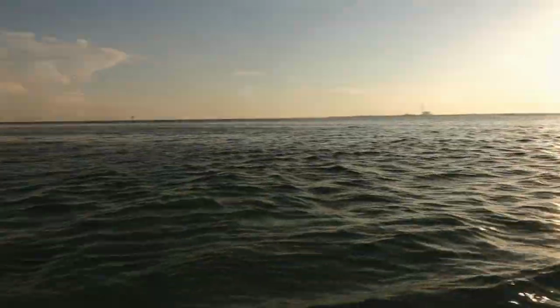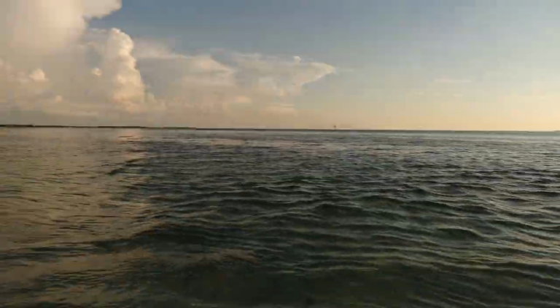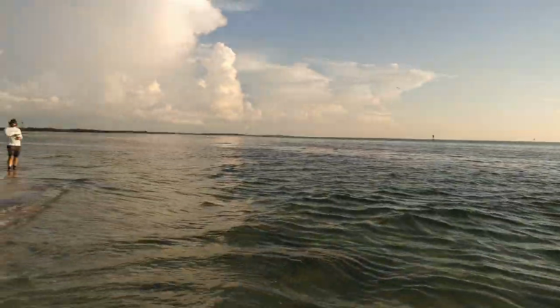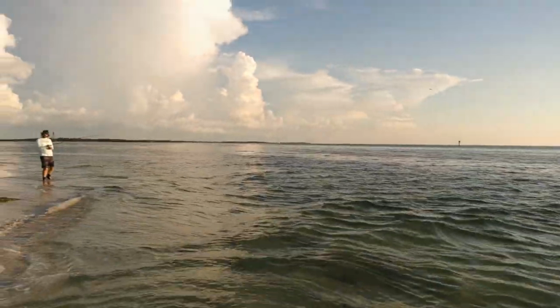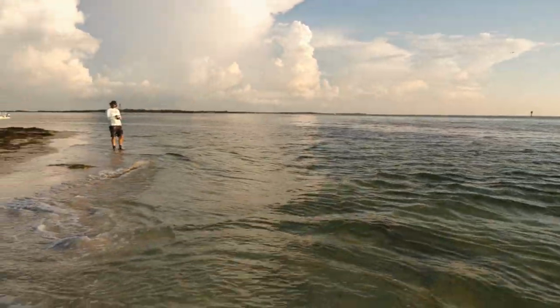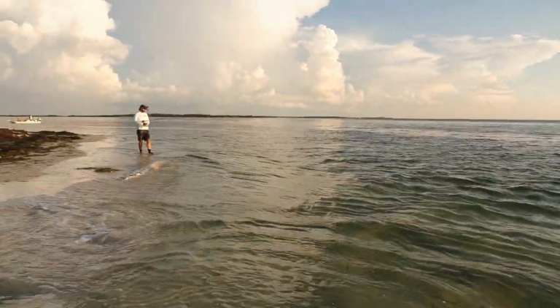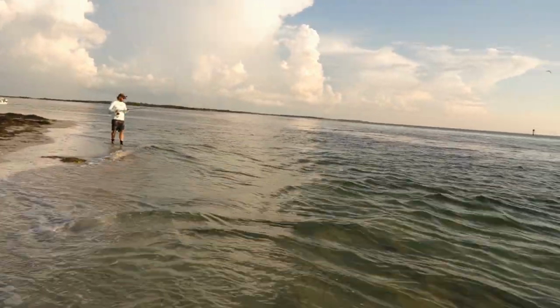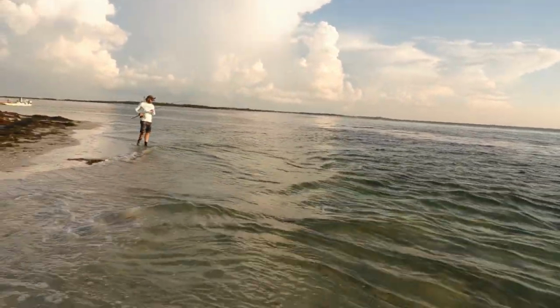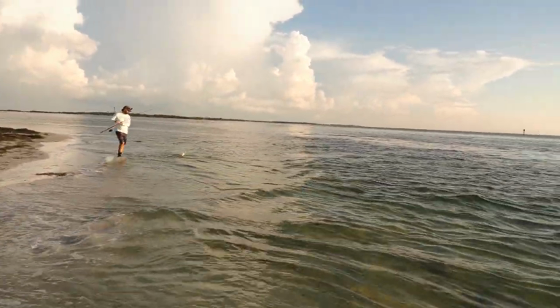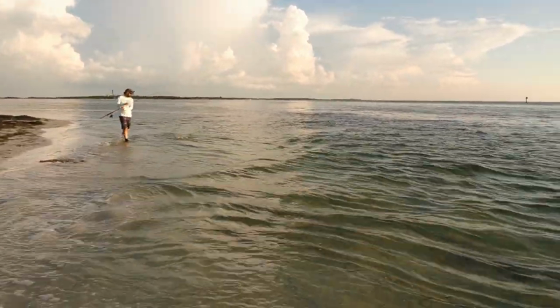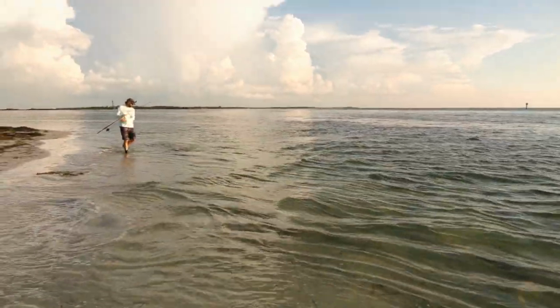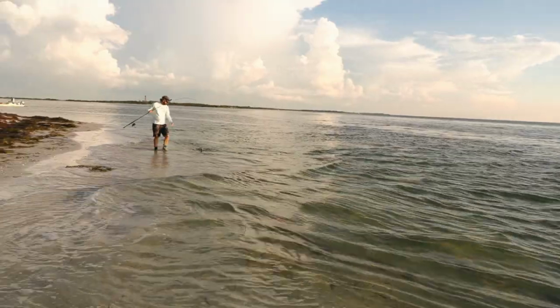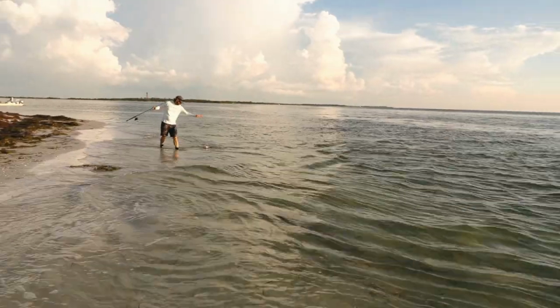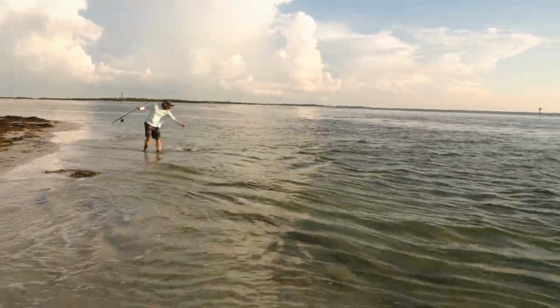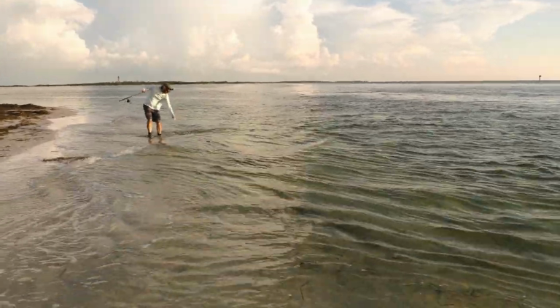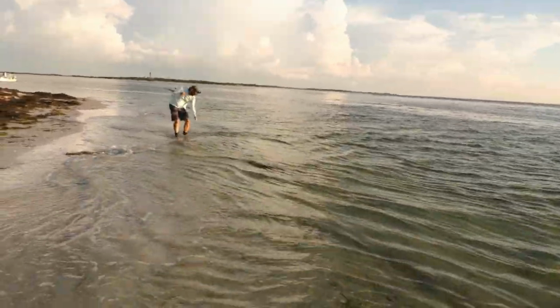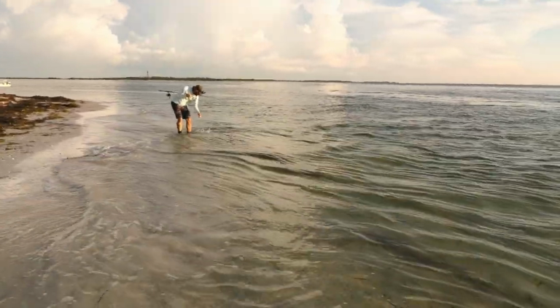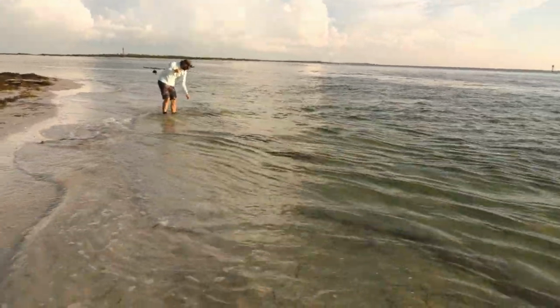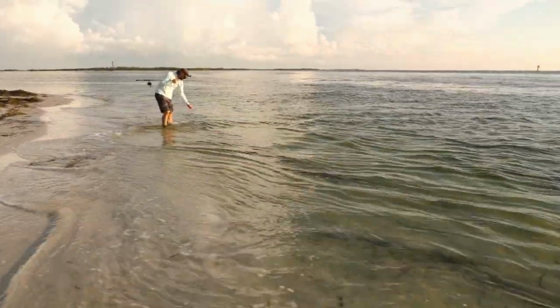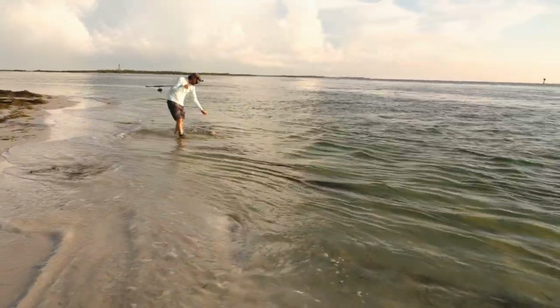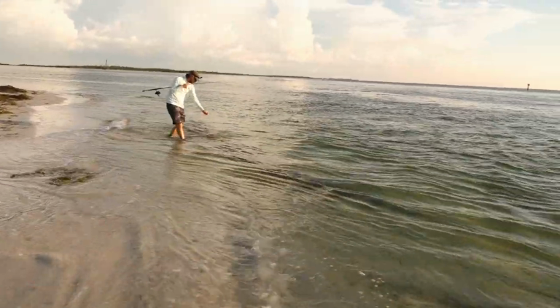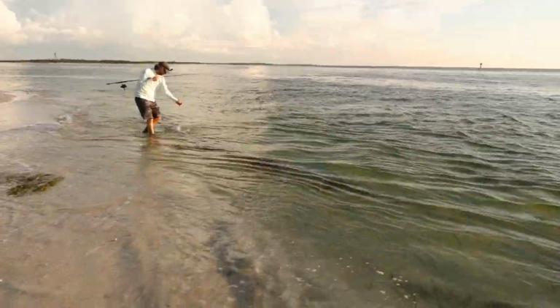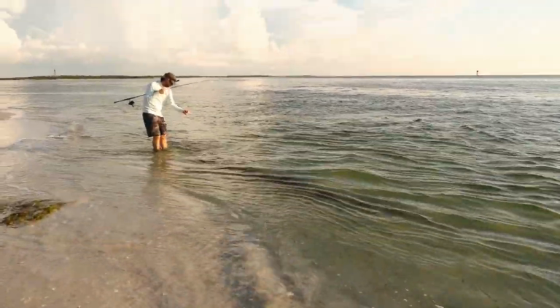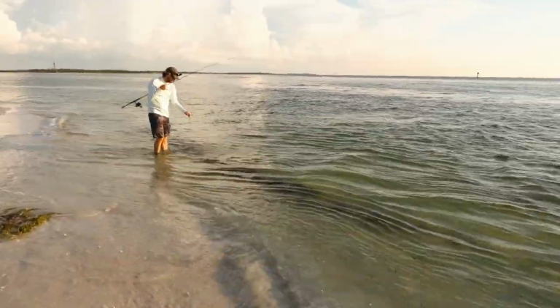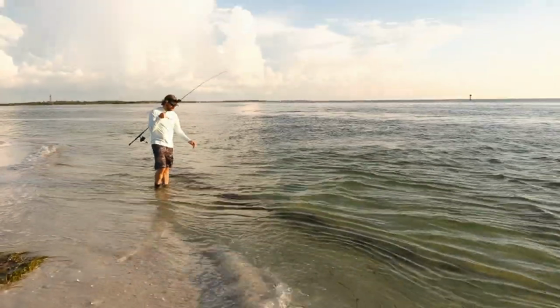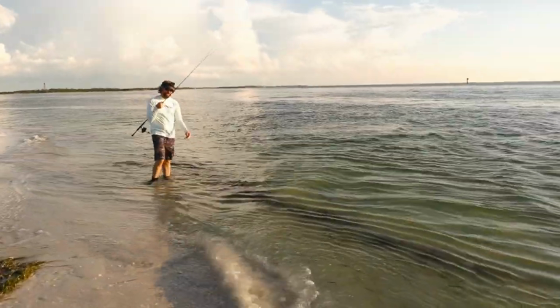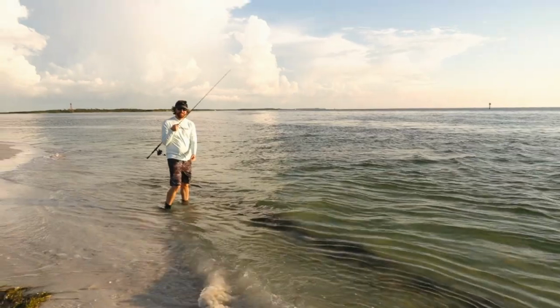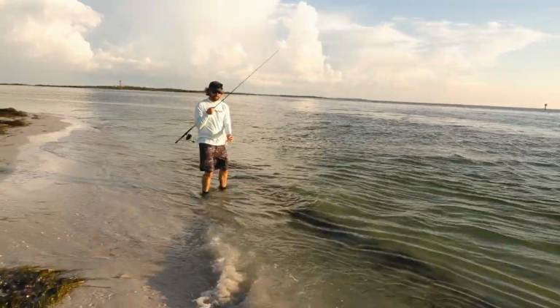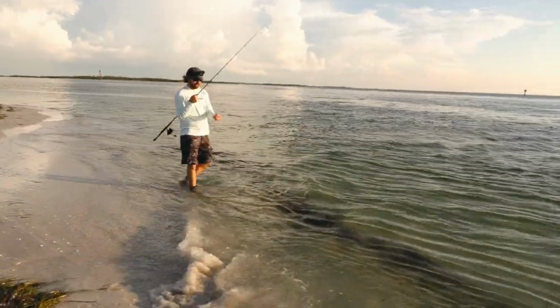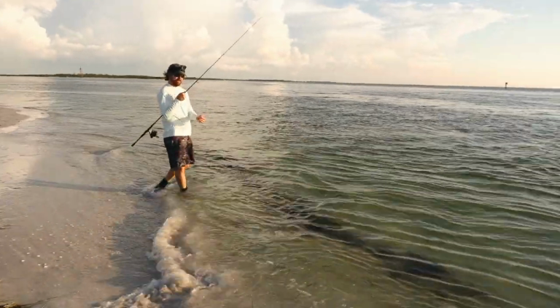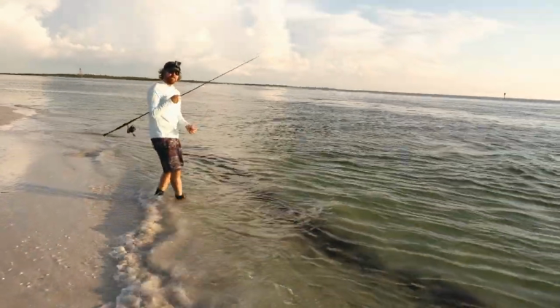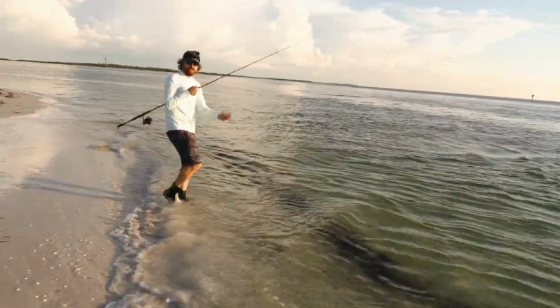Luke's on — what have we got here, Lukey? That was a nice trout. Luke's not mic'd up. It just came off. That was a nice one — solid trout.